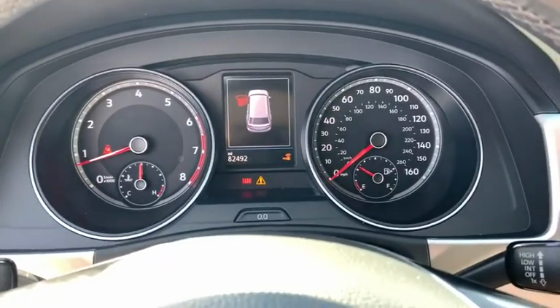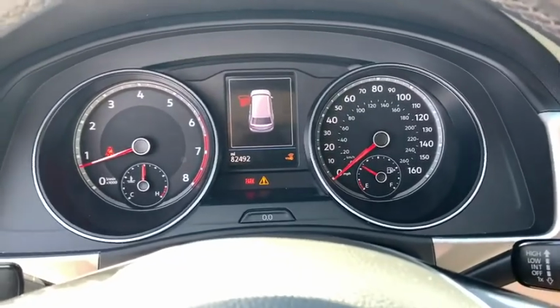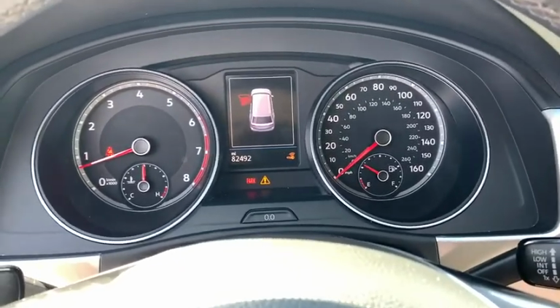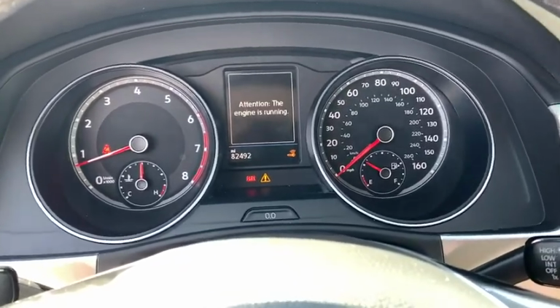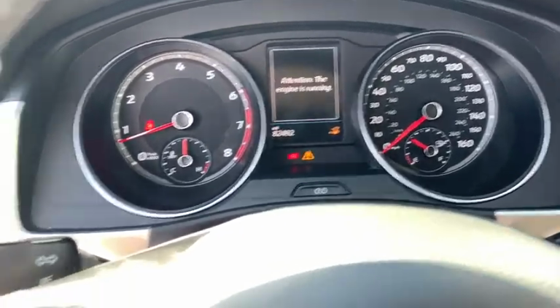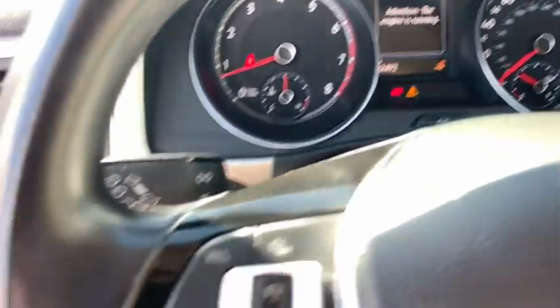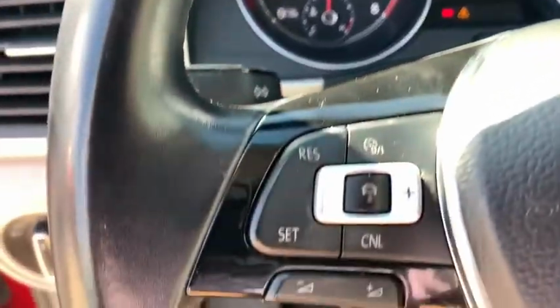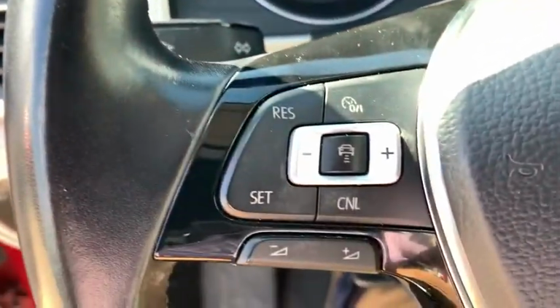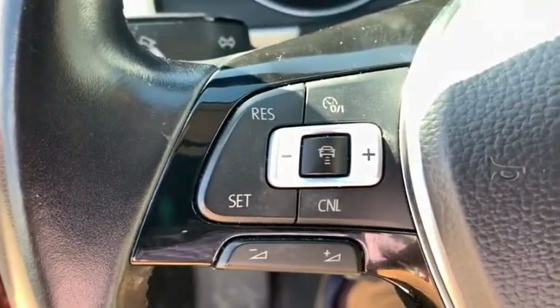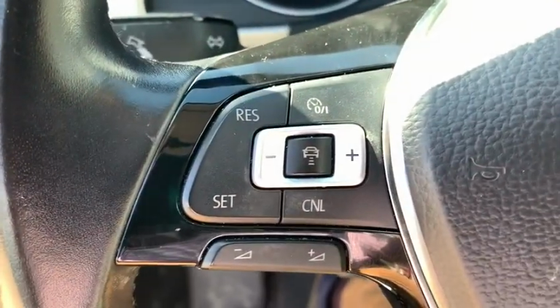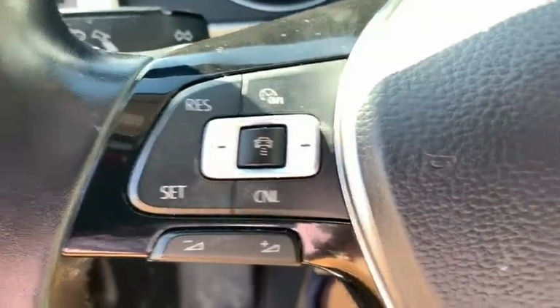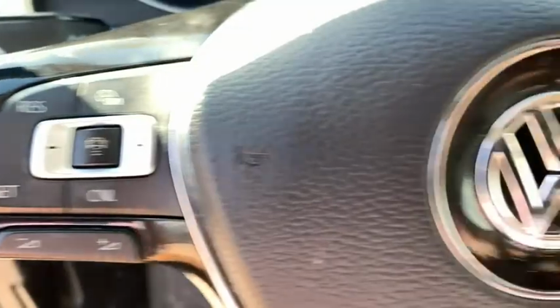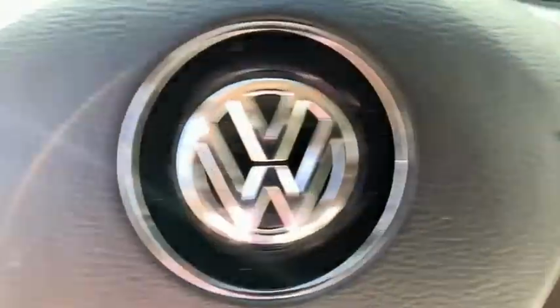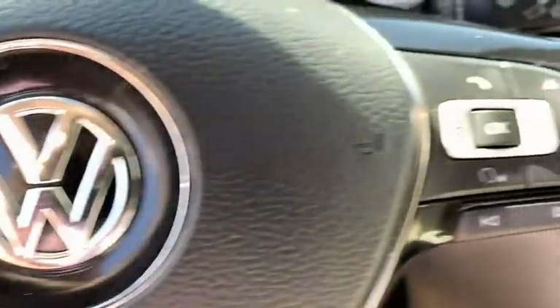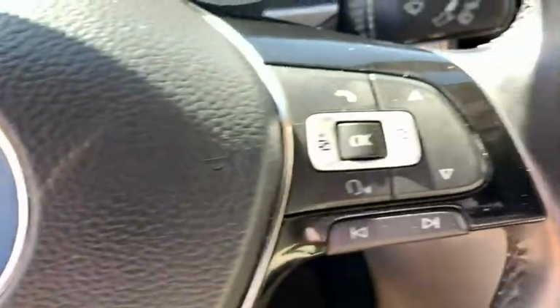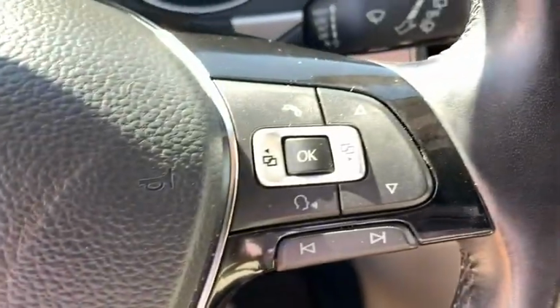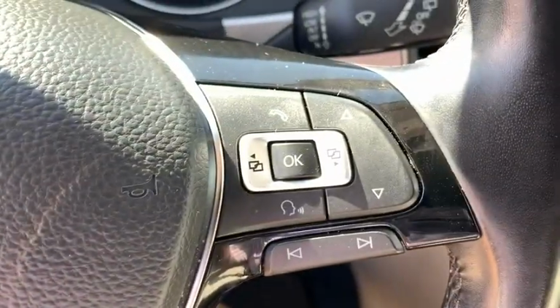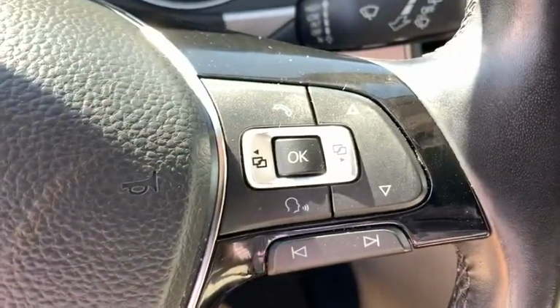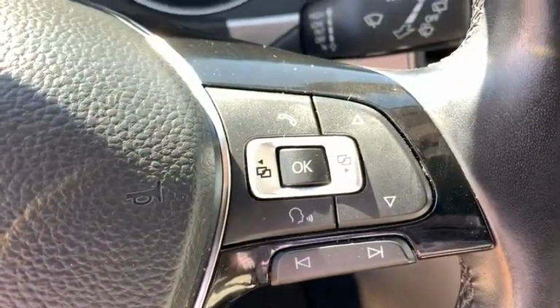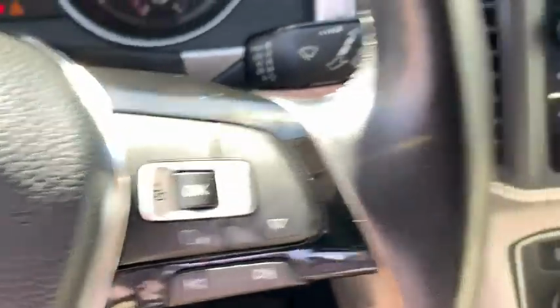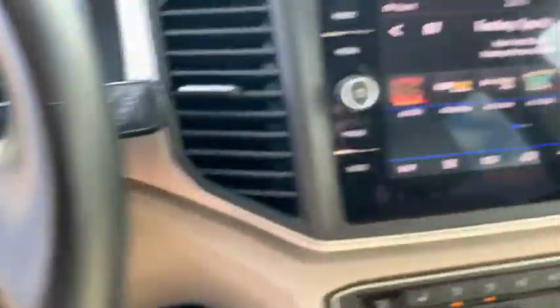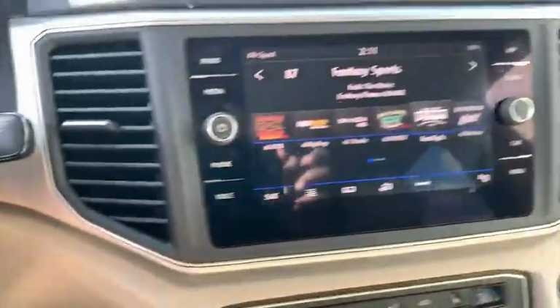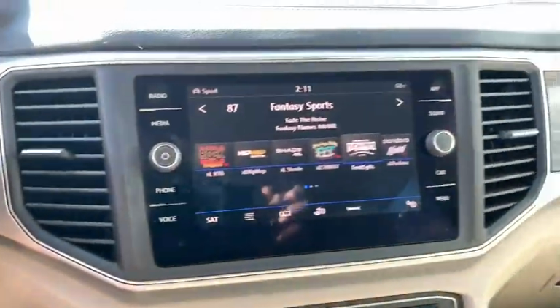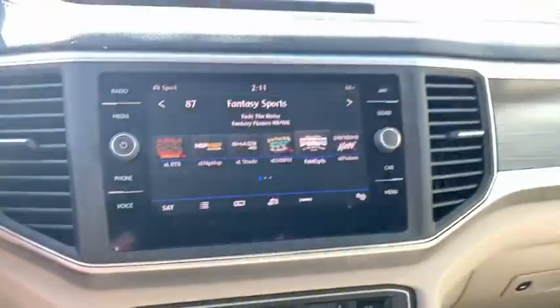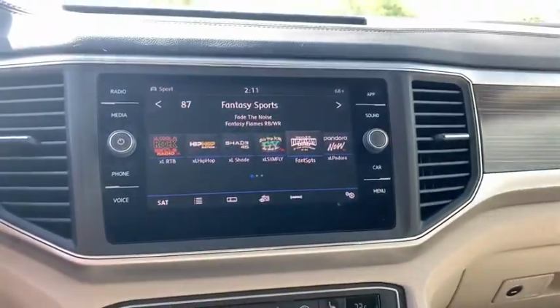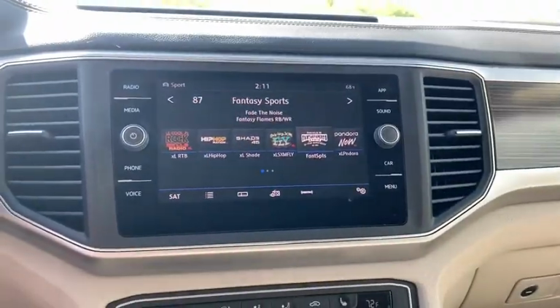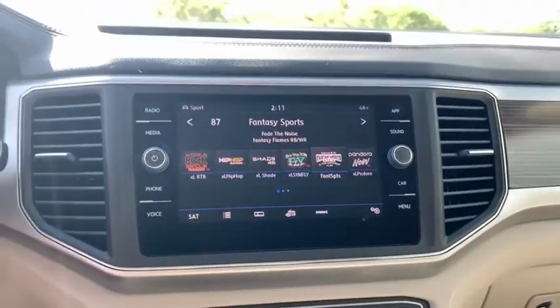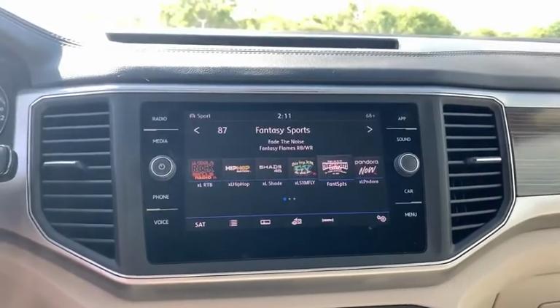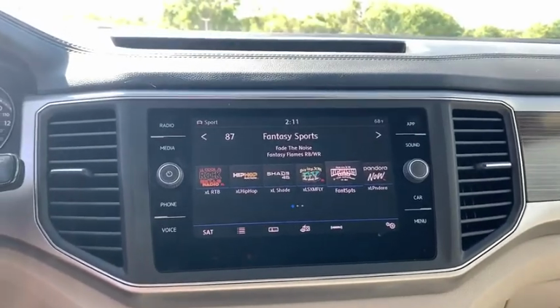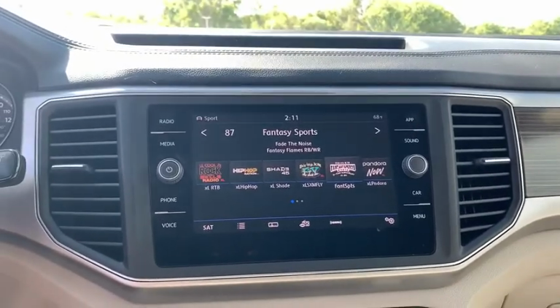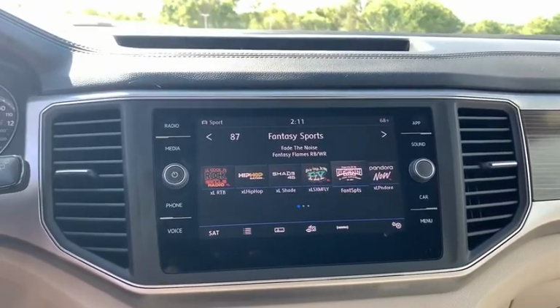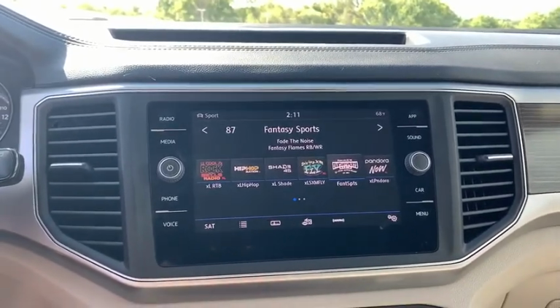Aluminum wheels, front floor mats, cruise control, four-wheel disc brakes, ABS four-wheel, auto-off headlights, AM-FM stereo radio, rear defrost, fog lamps.